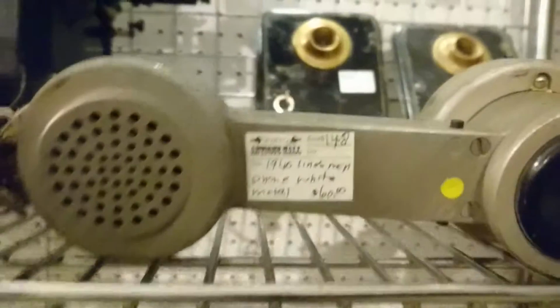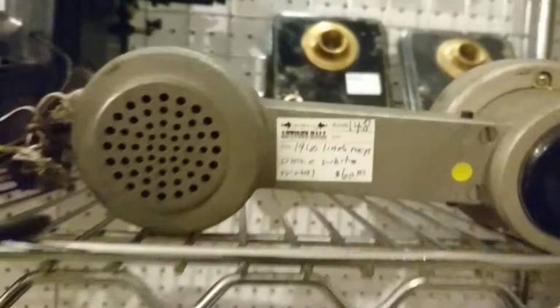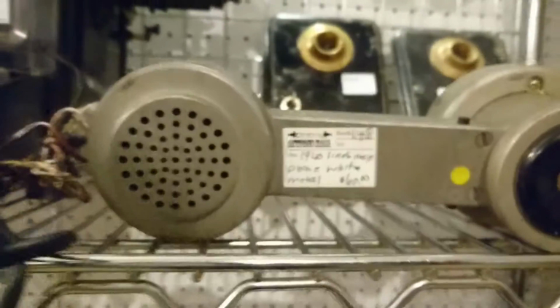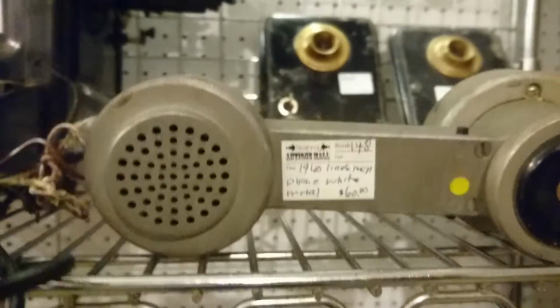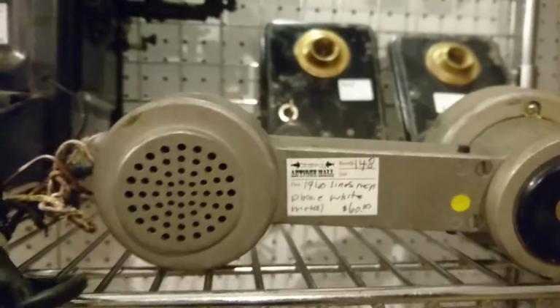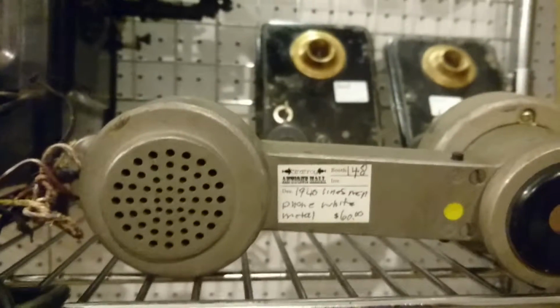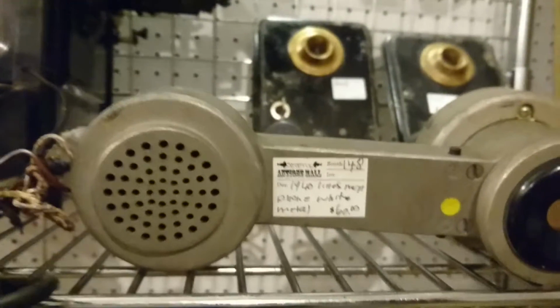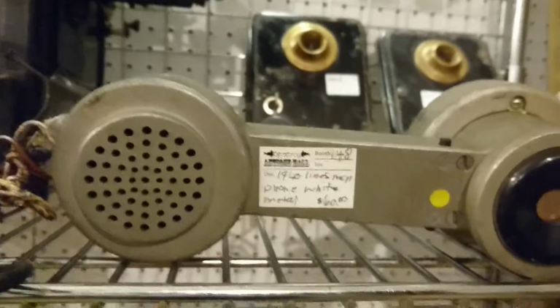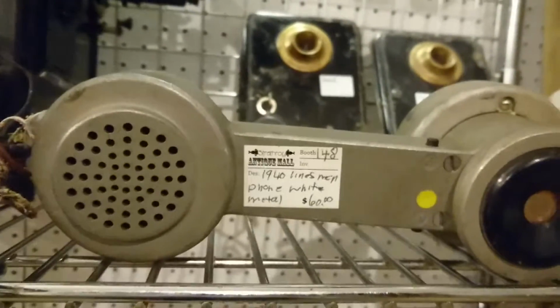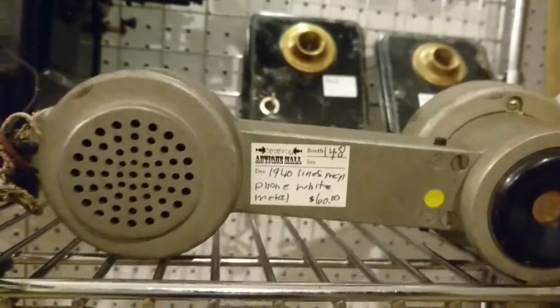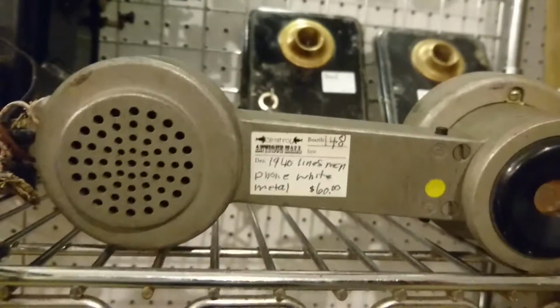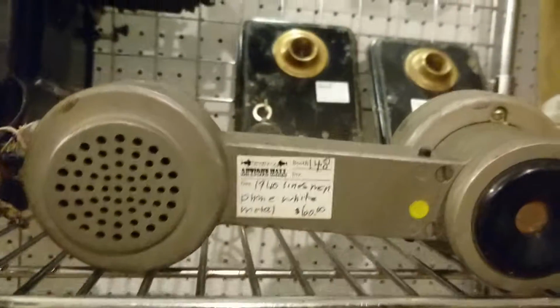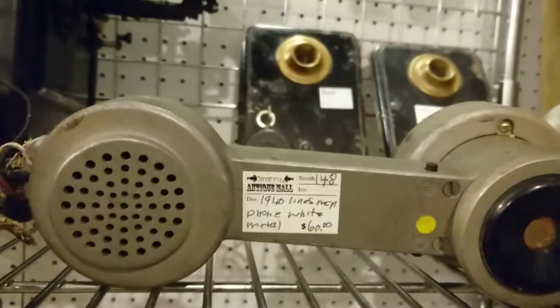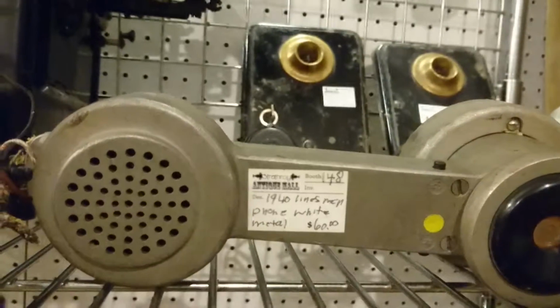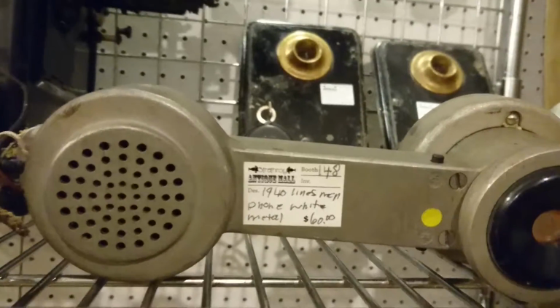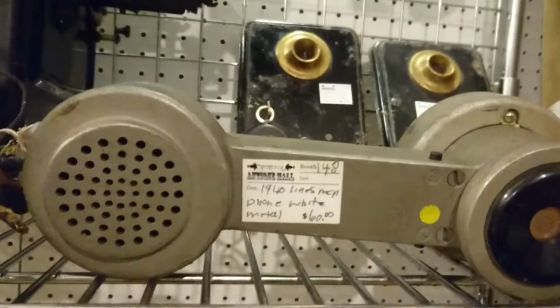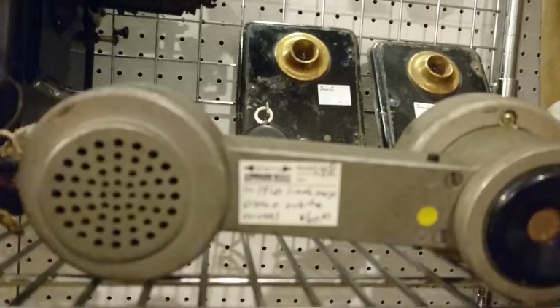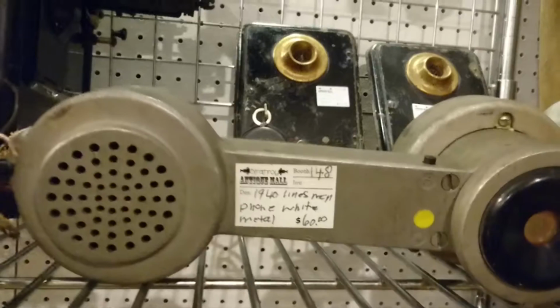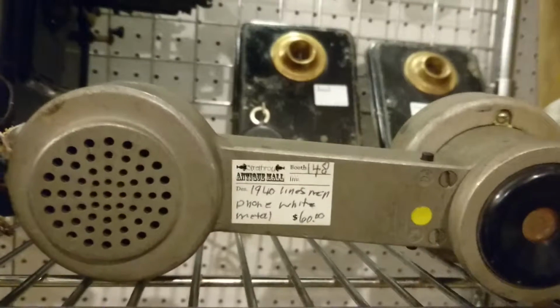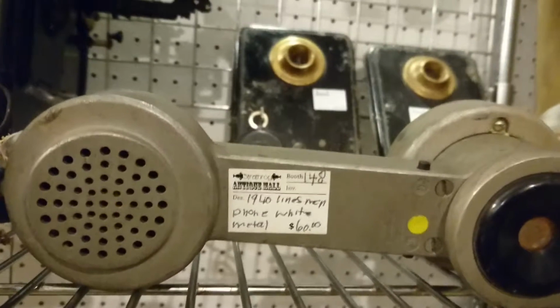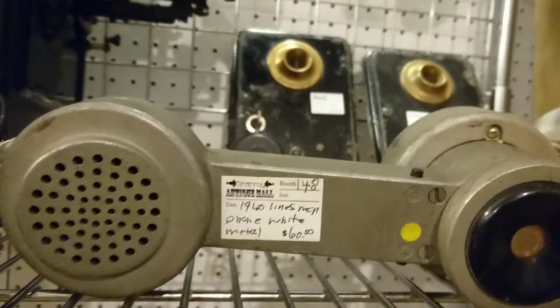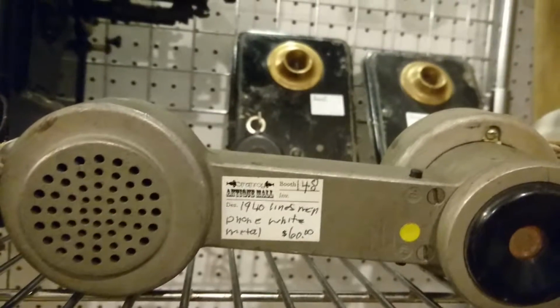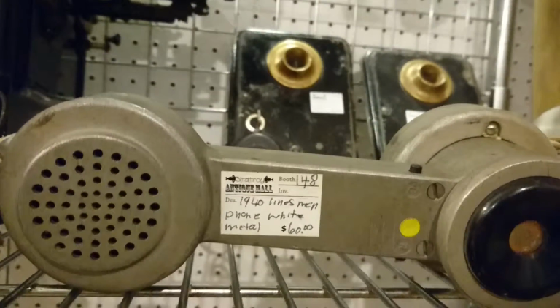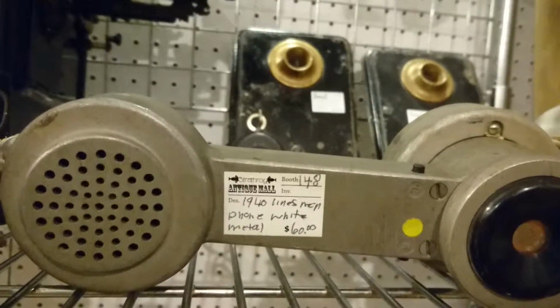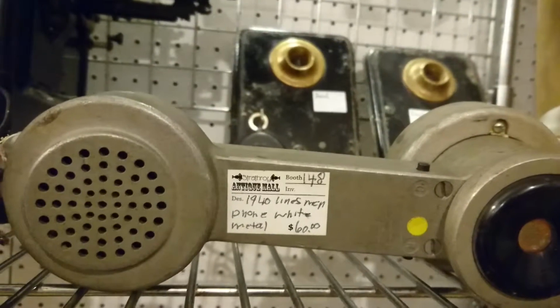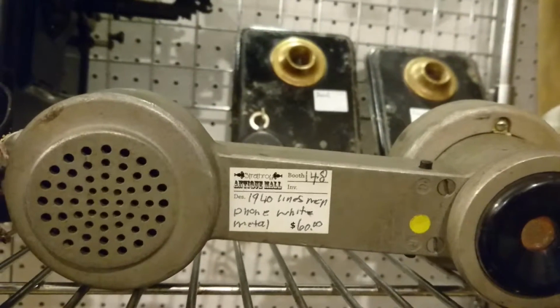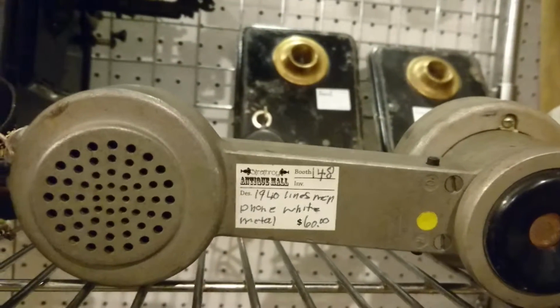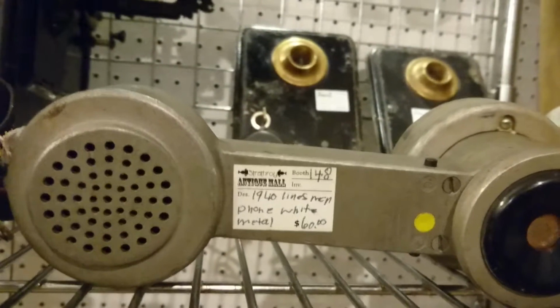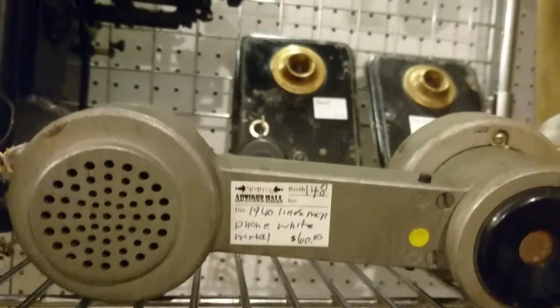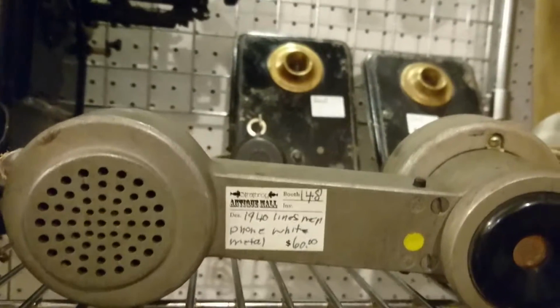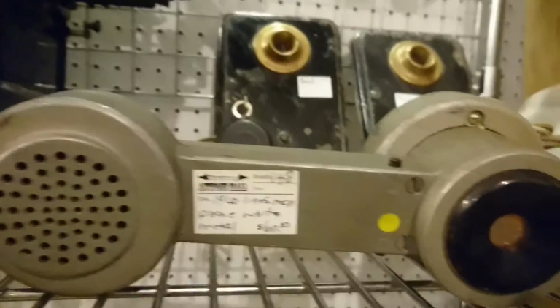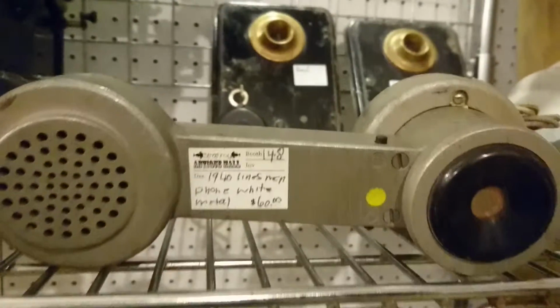He's got this marked as a 1940 Linesman phone. $60.